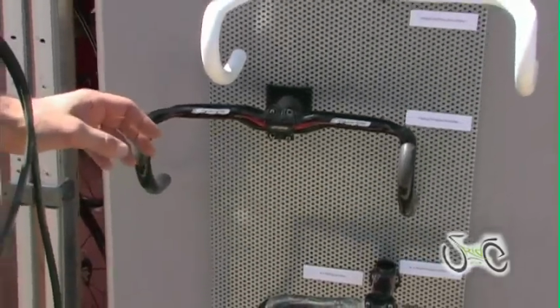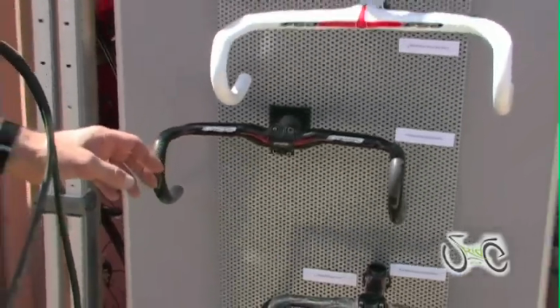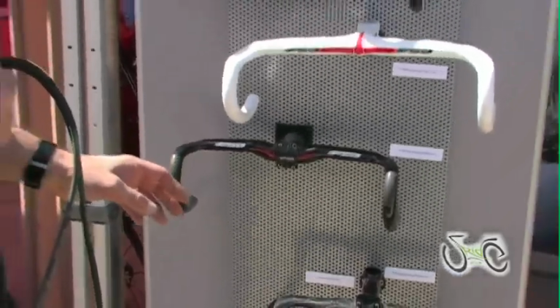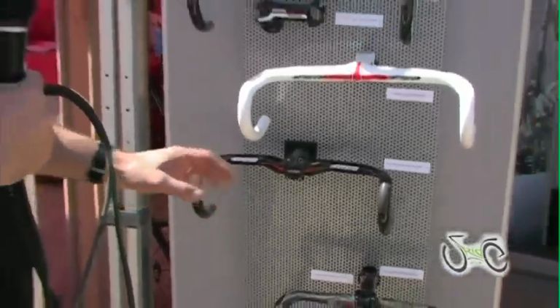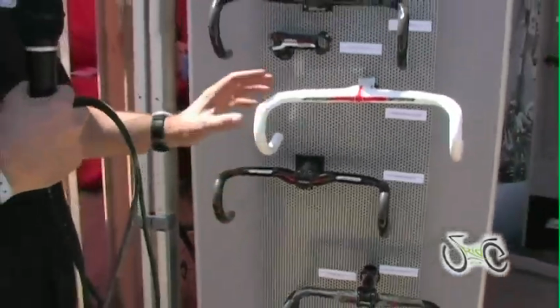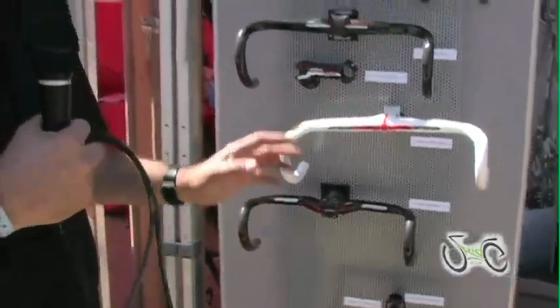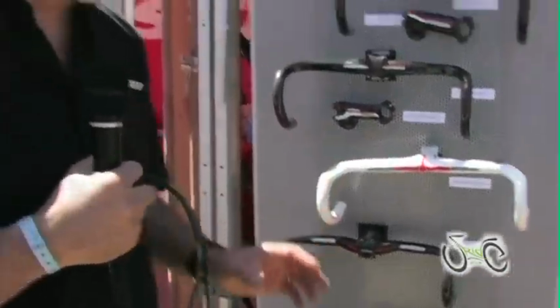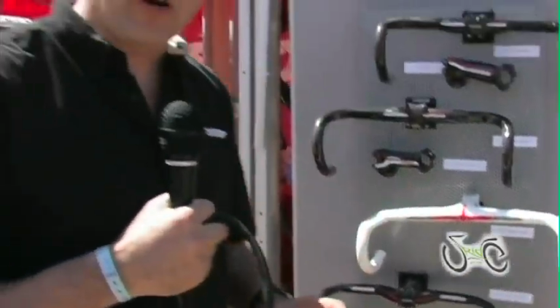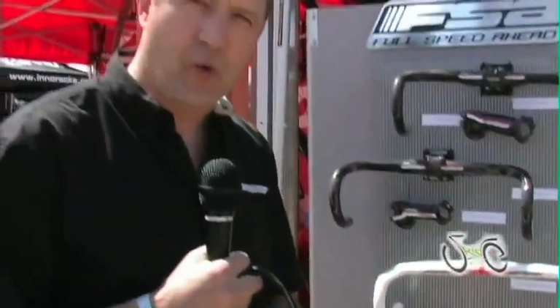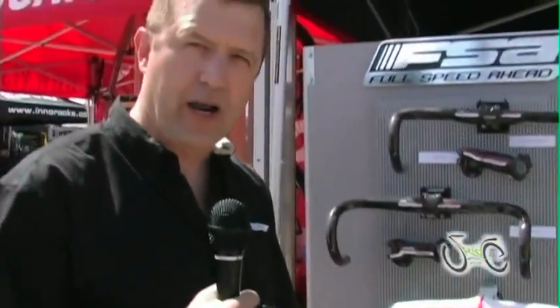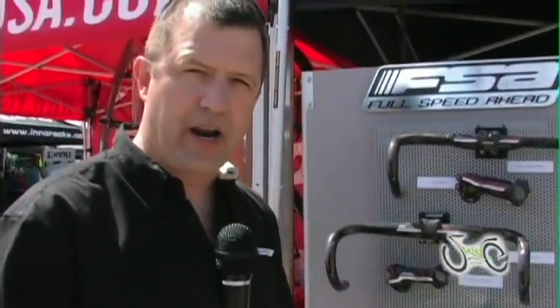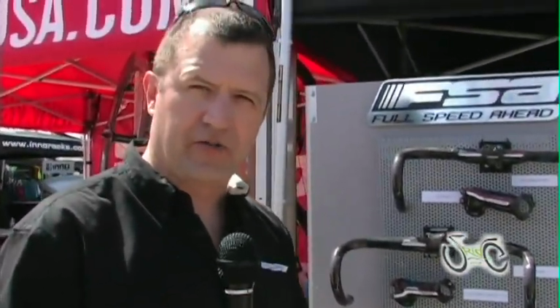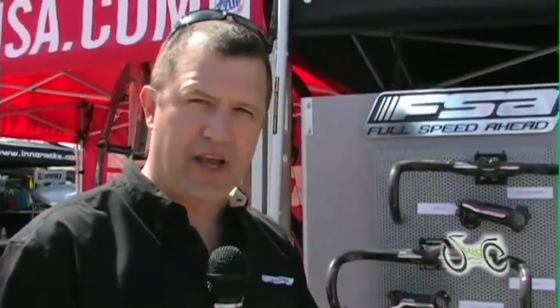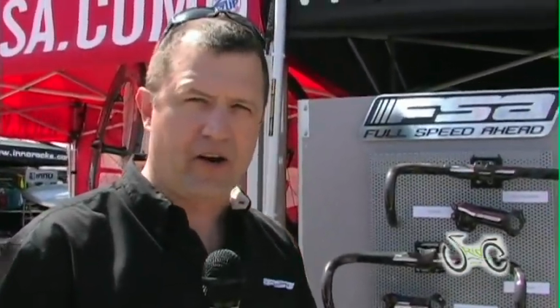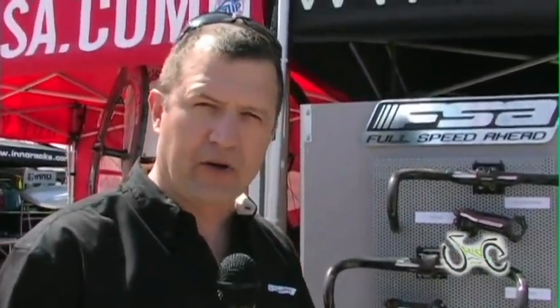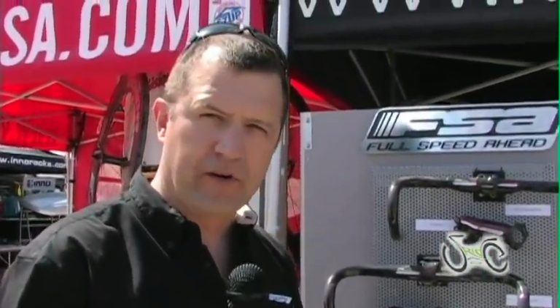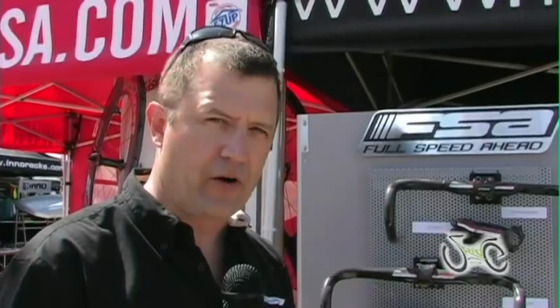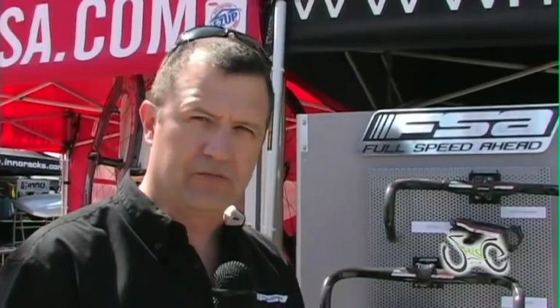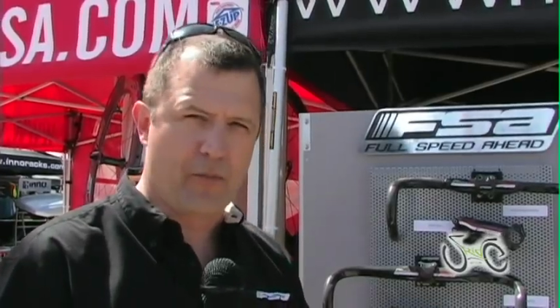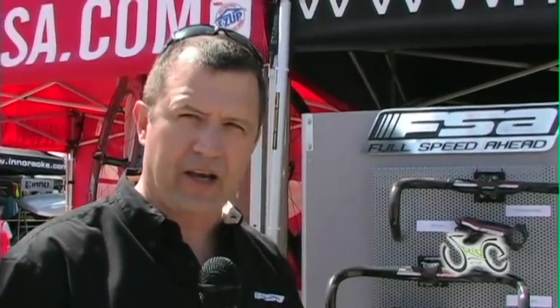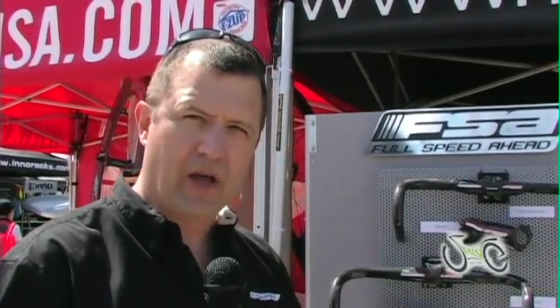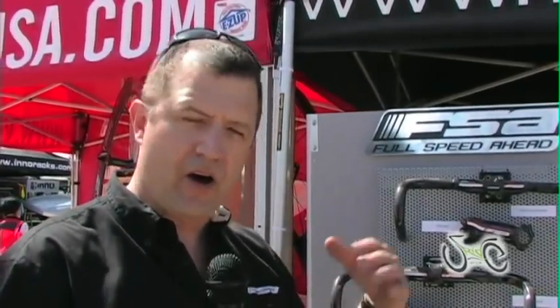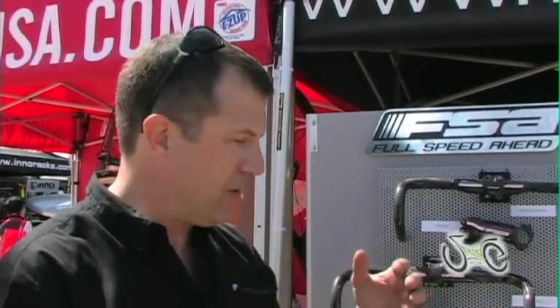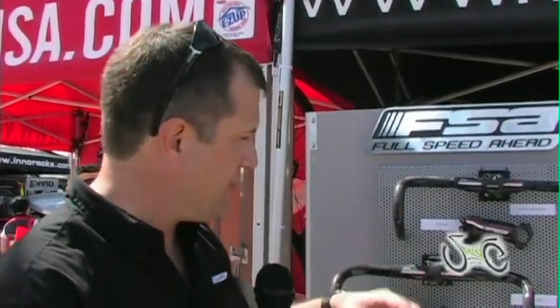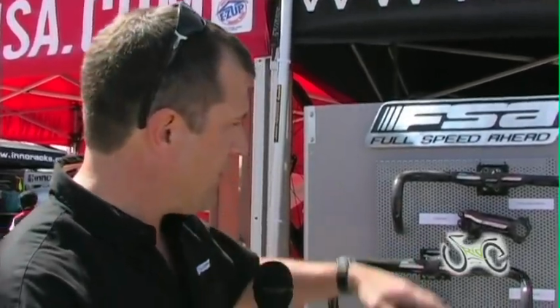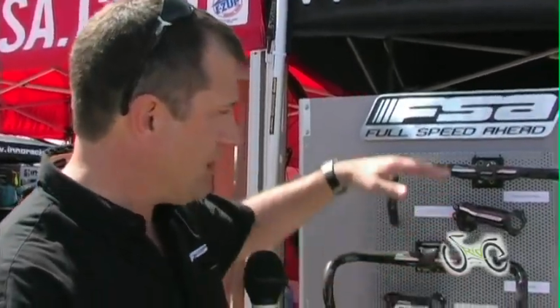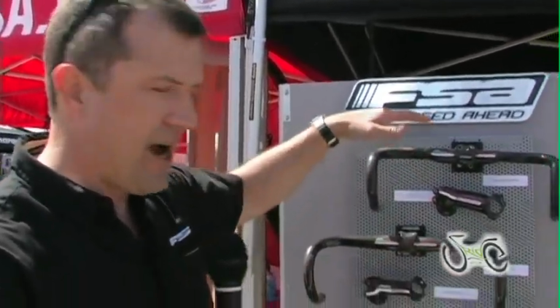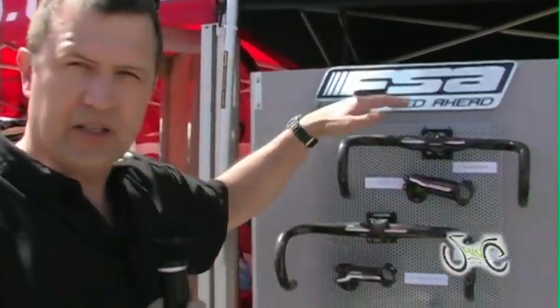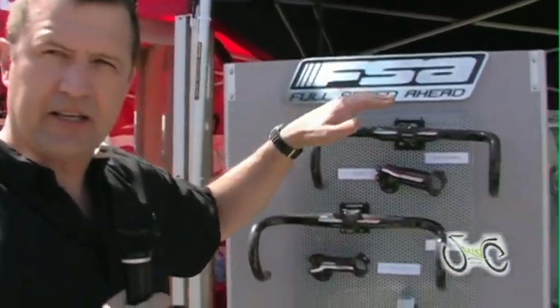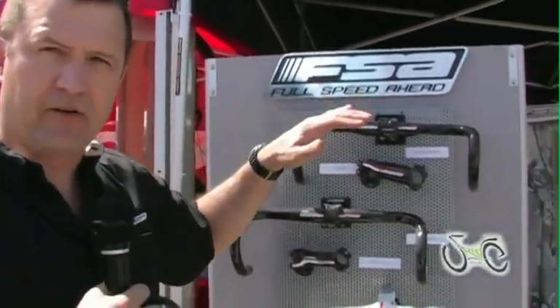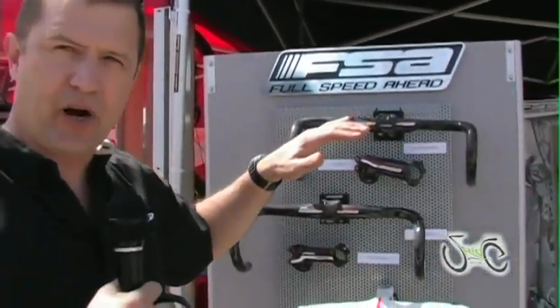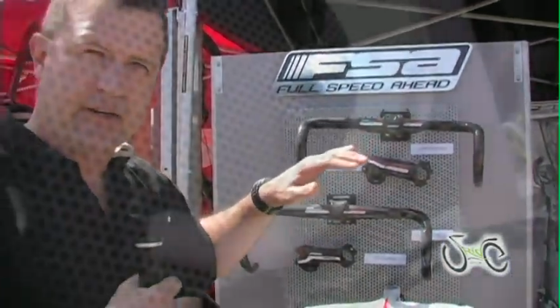FSA offers compact bars in a wide range from the economical Vero, Omega, all the way up to our very top and elite level products.